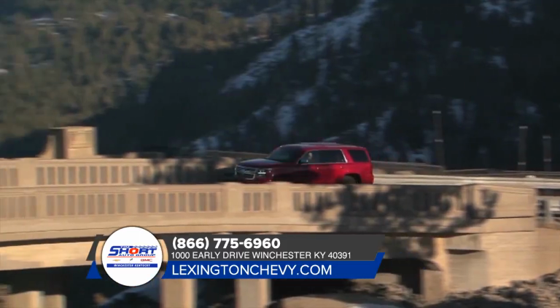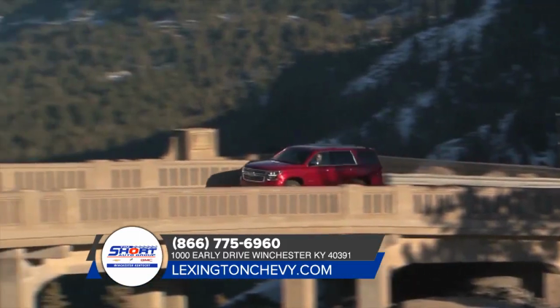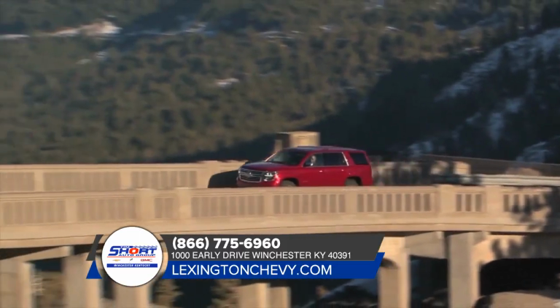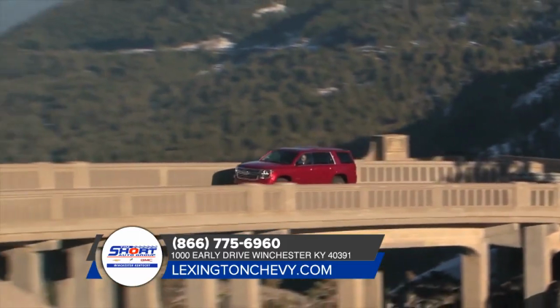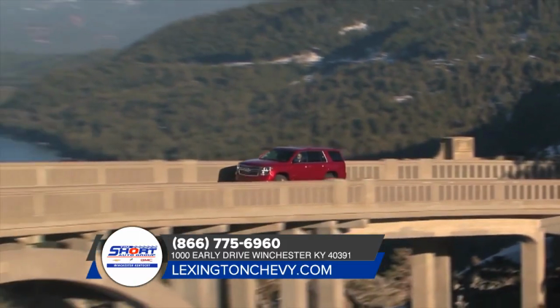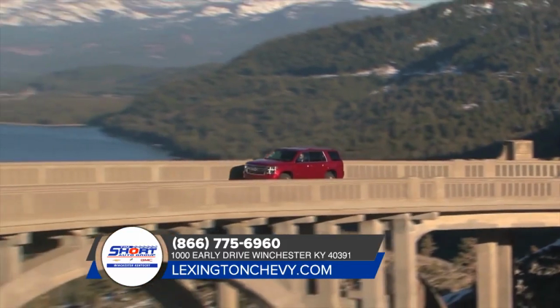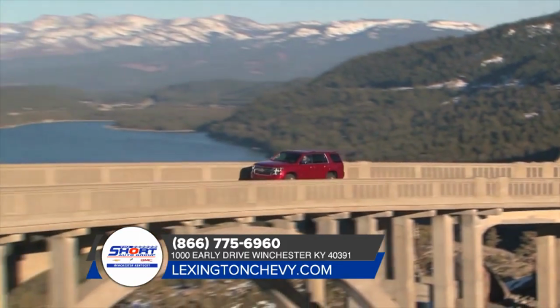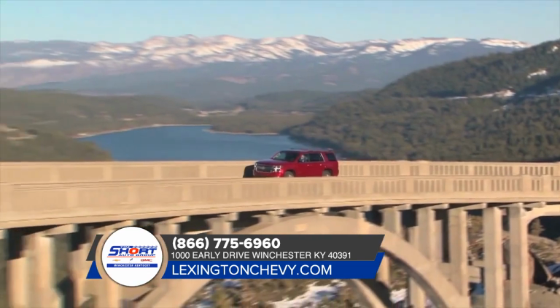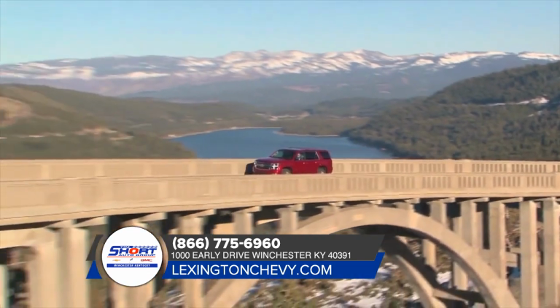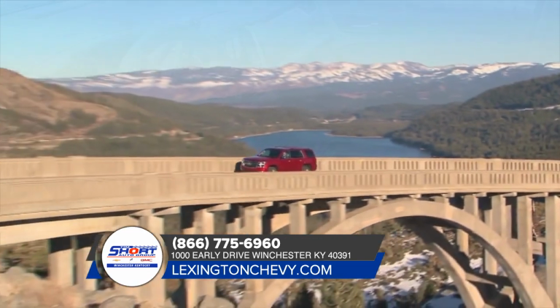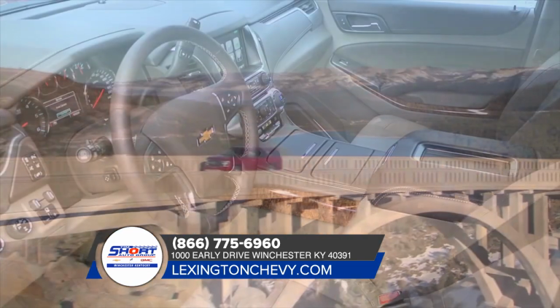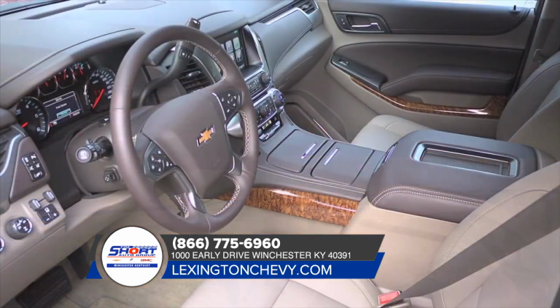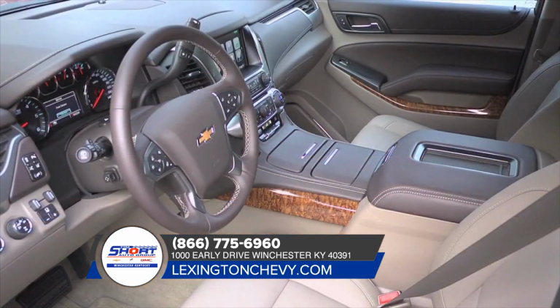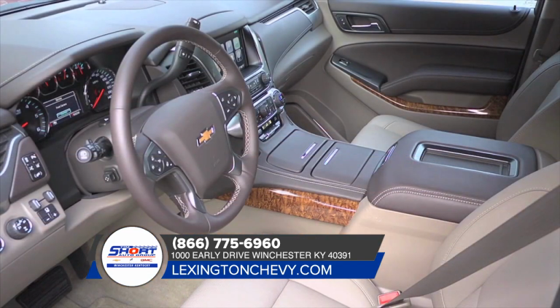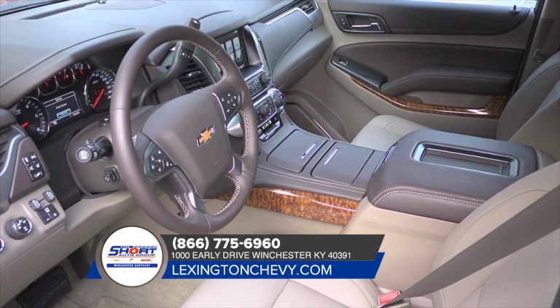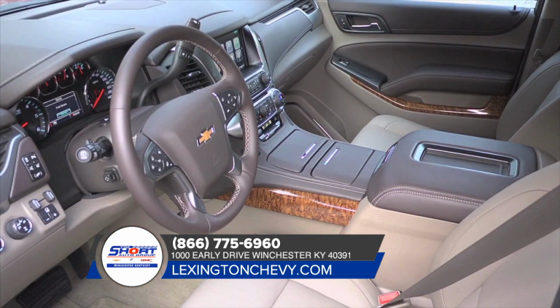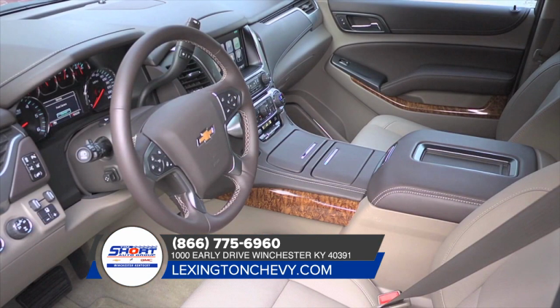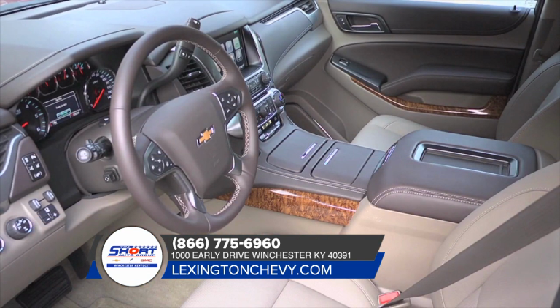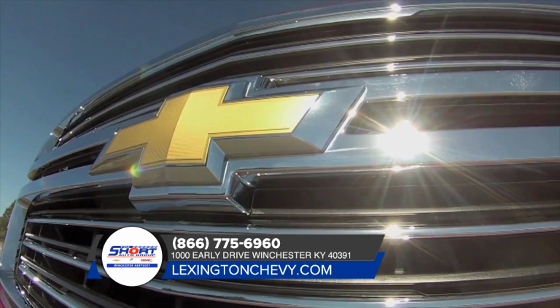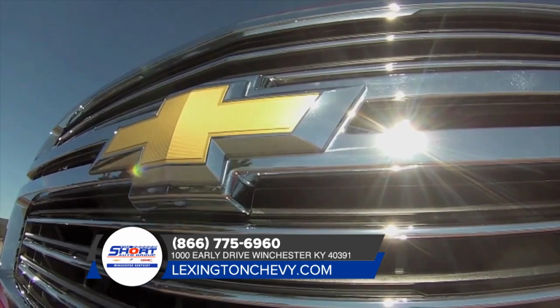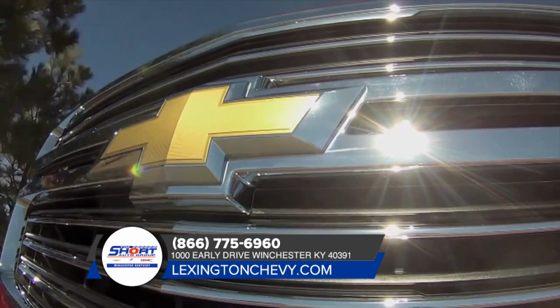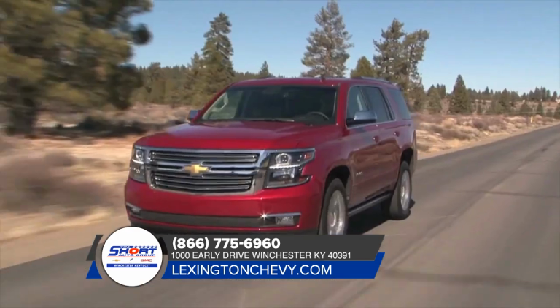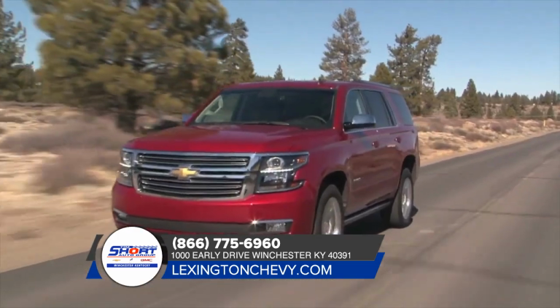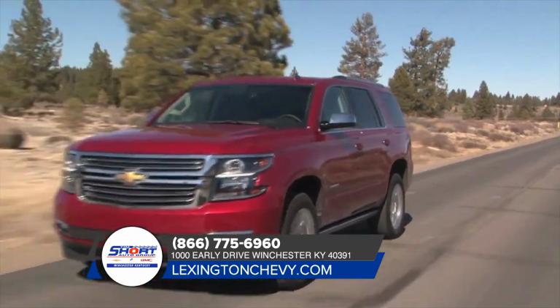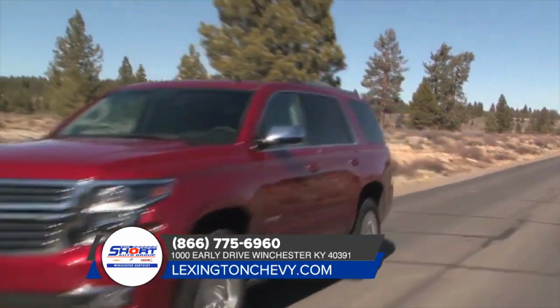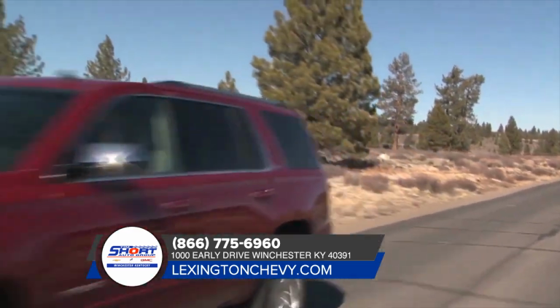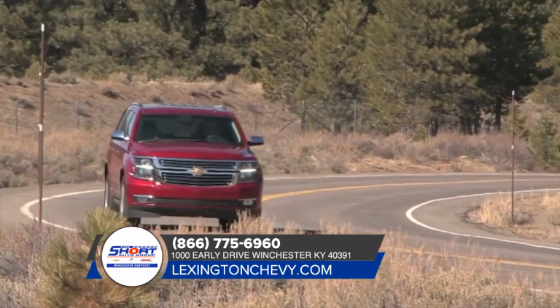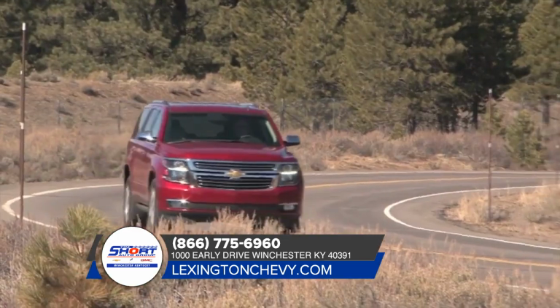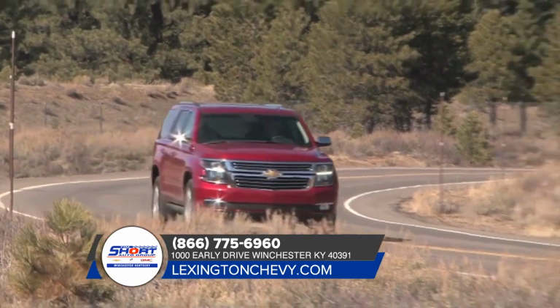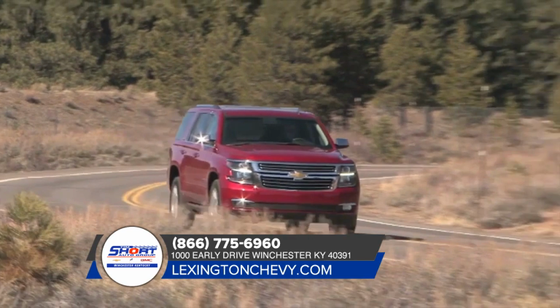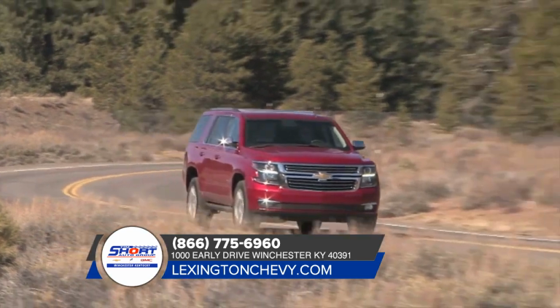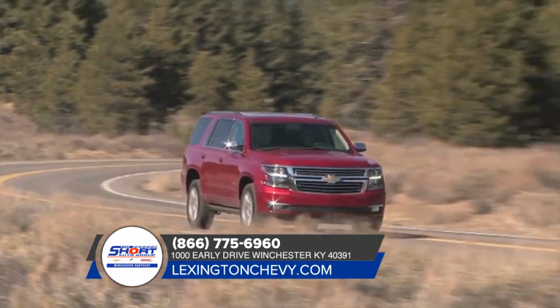Bold styling, a comfortable upscale and totally connected cabin. Responsive V8 performance with impressive fuel efficiency. These are just a few of the reasons why Tahoe is part of America's best-selling family of full-size SUVs.